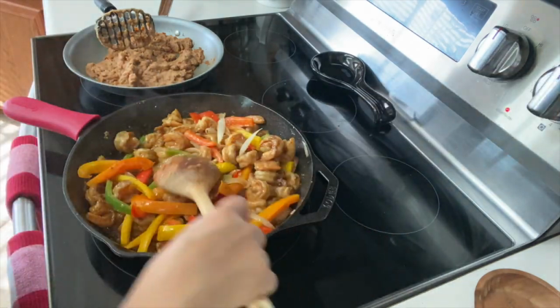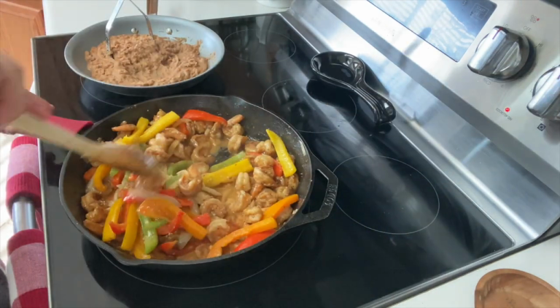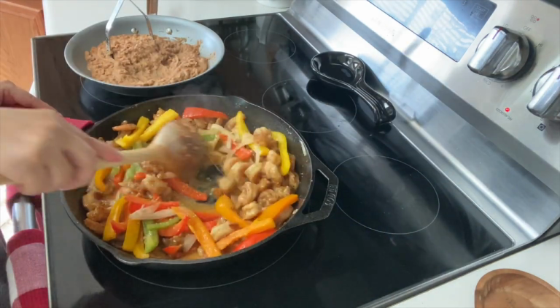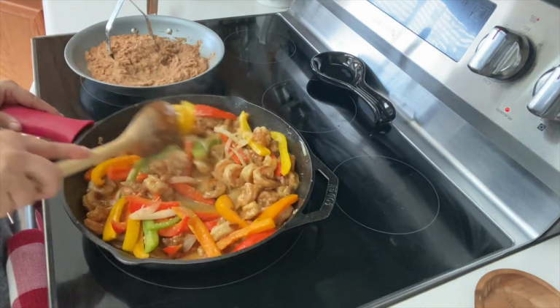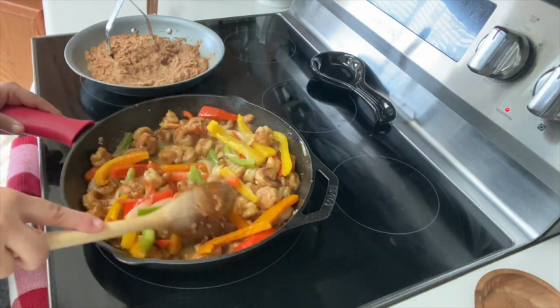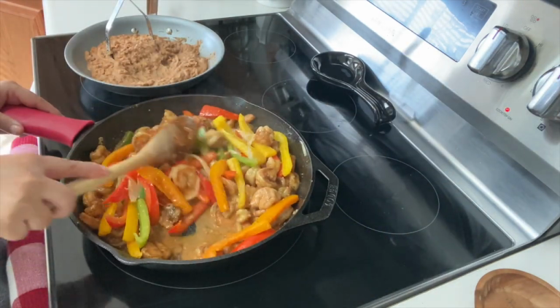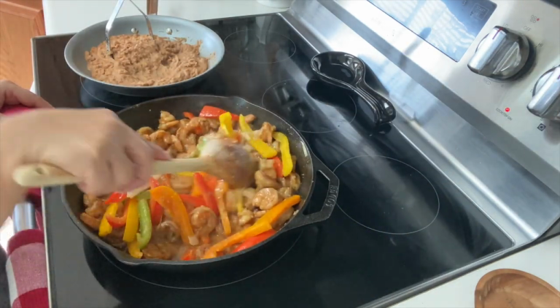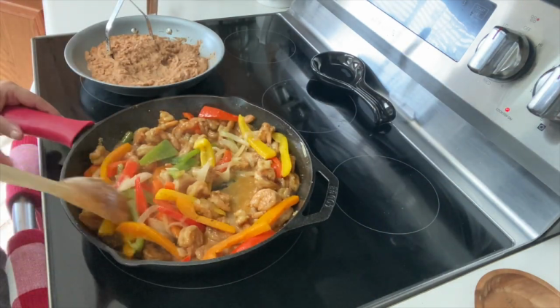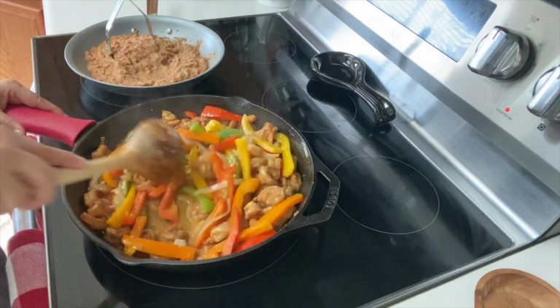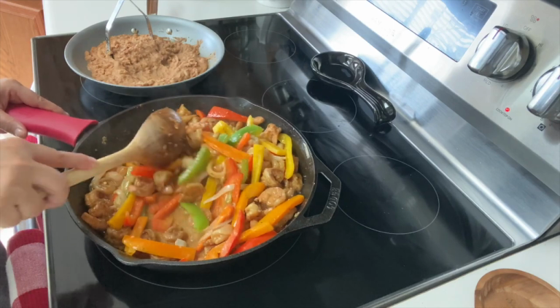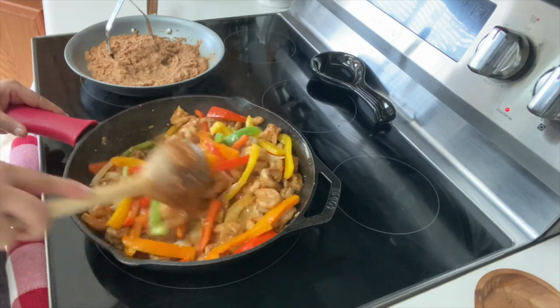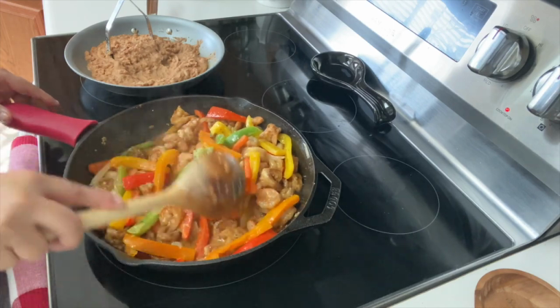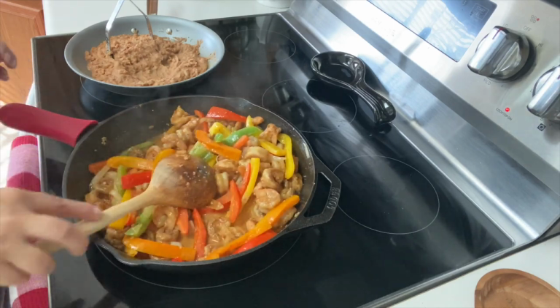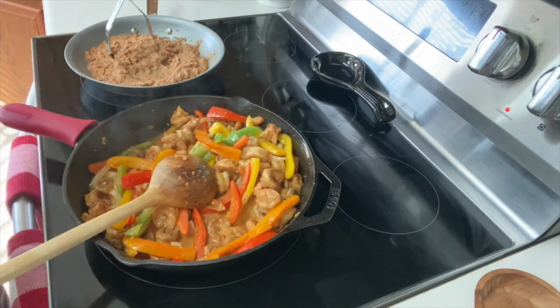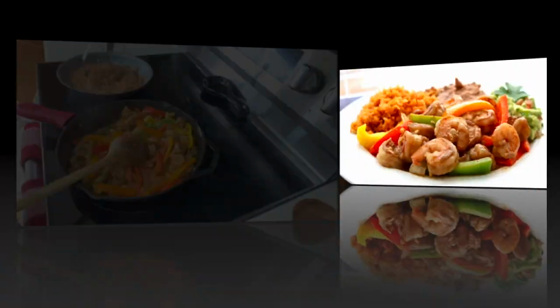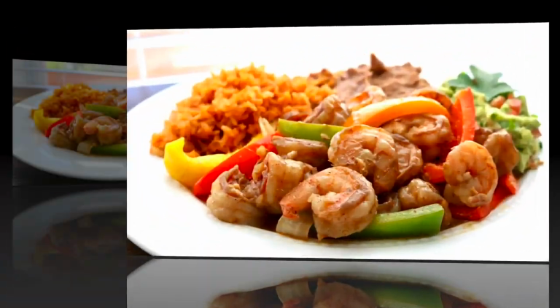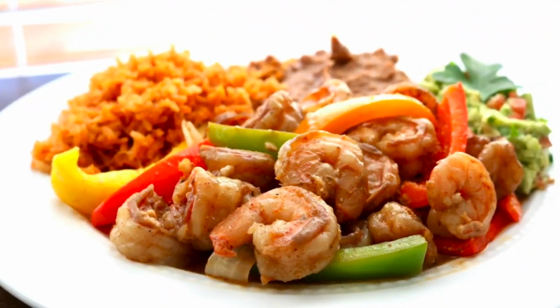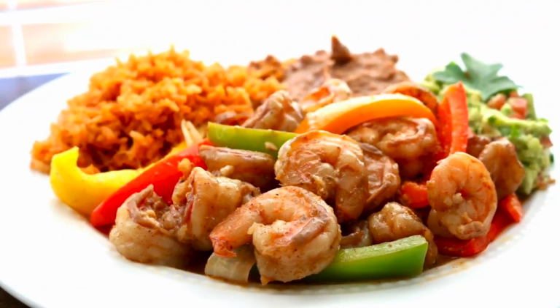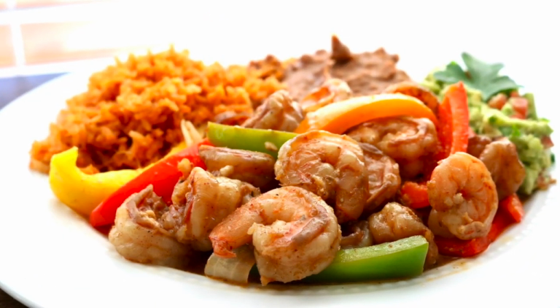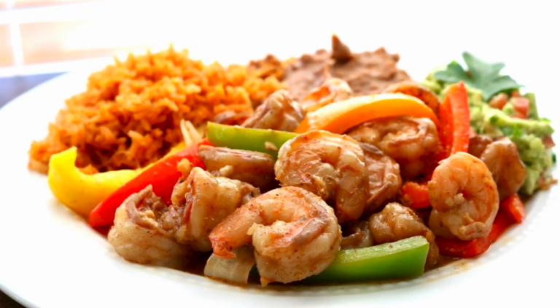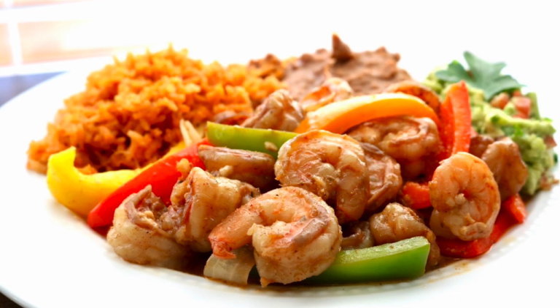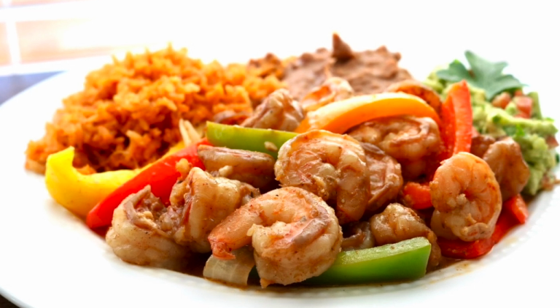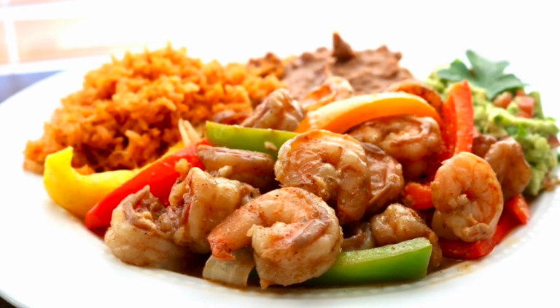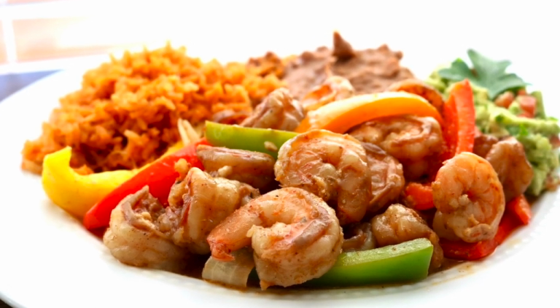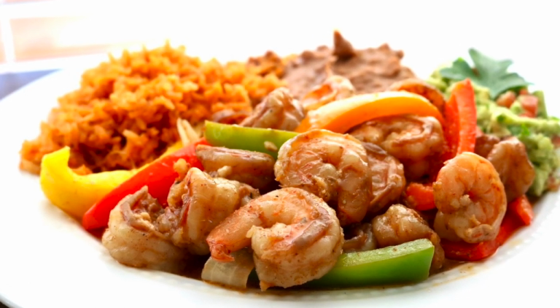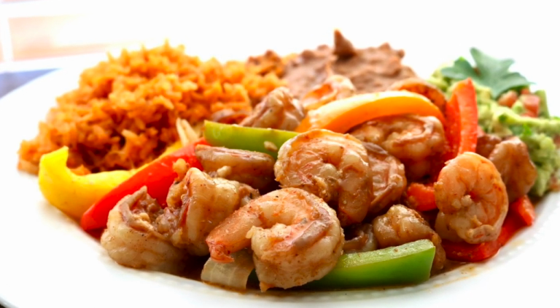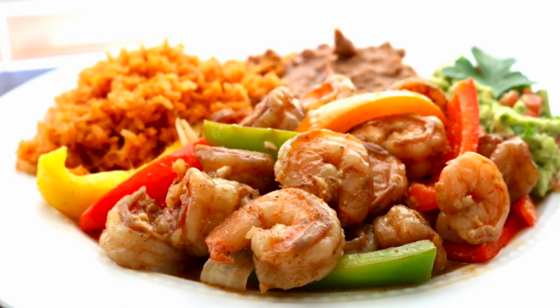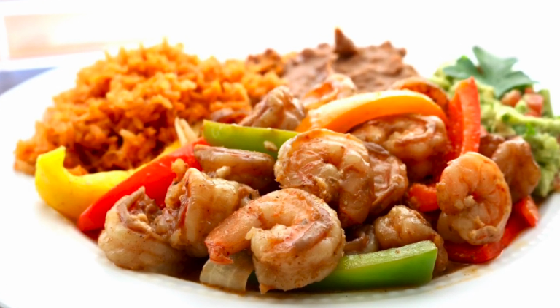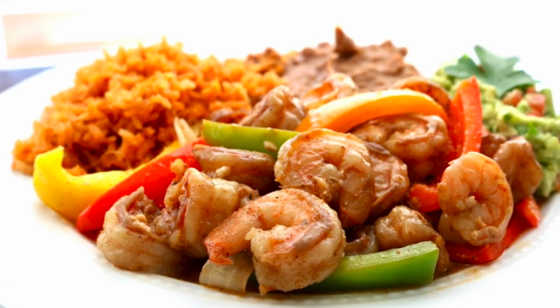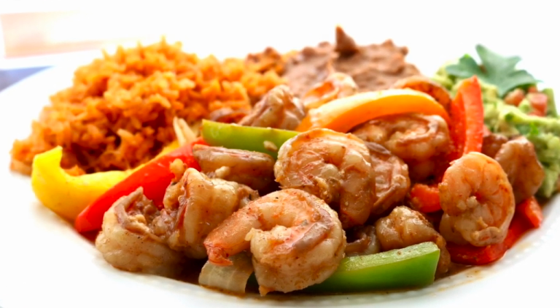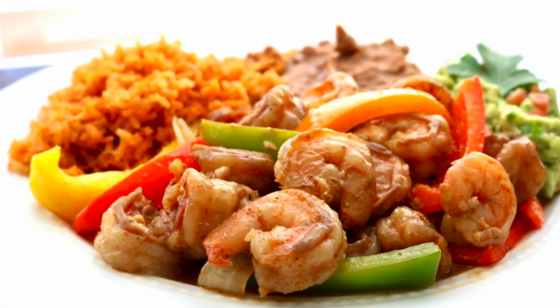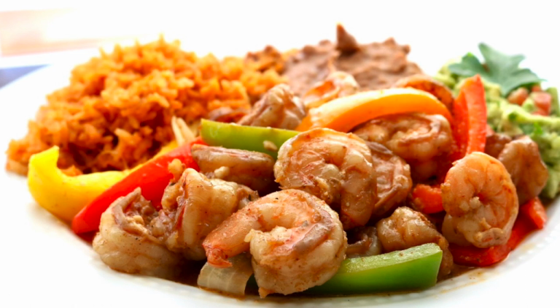I'm going to start plating, but before we do, don't forget to check out my Spanish rice recipe and I'll post a link above. Here you have it — shrimp fajitas with some Spanish rice, beans, and guacamole. What a great combination.